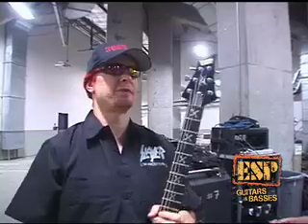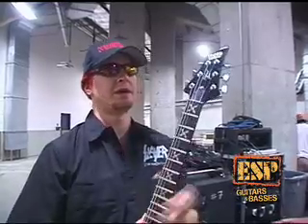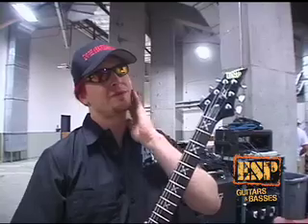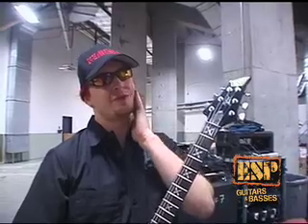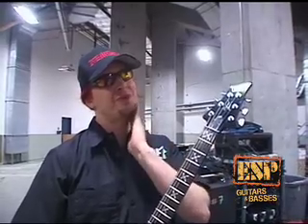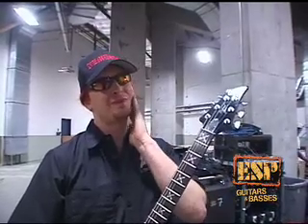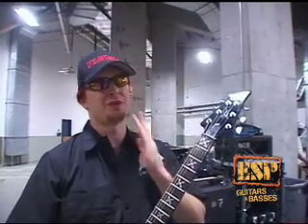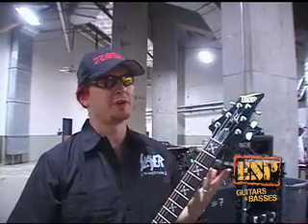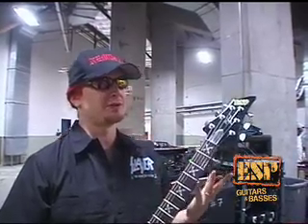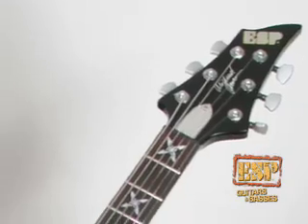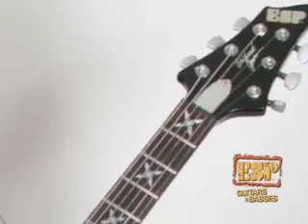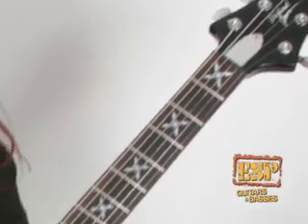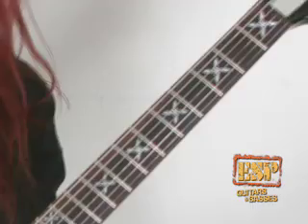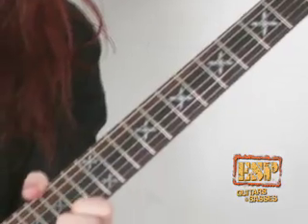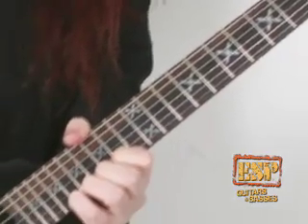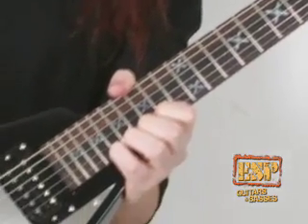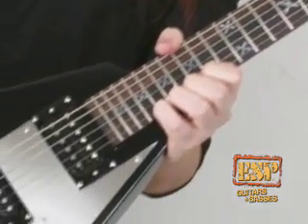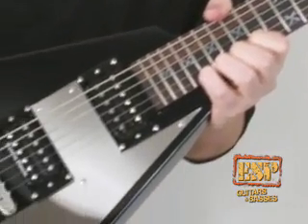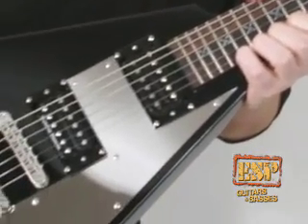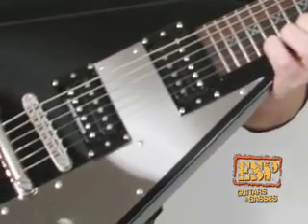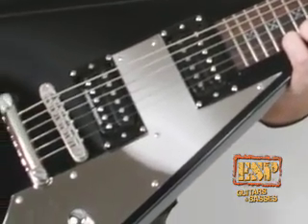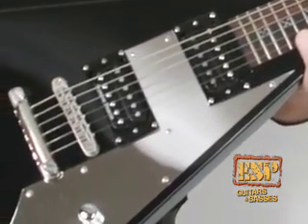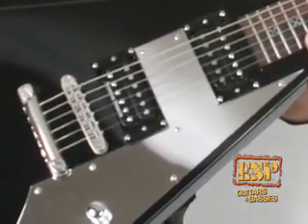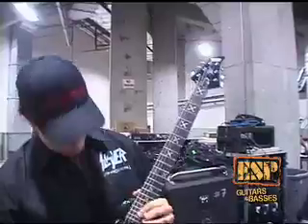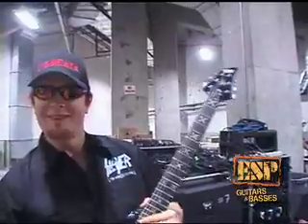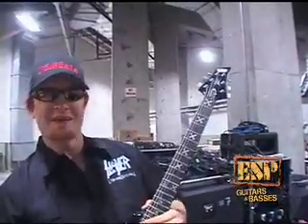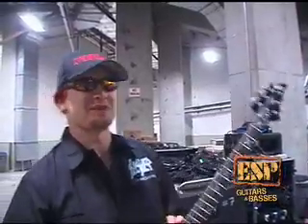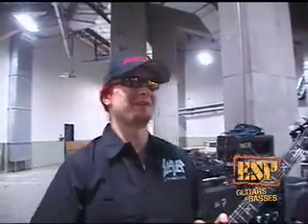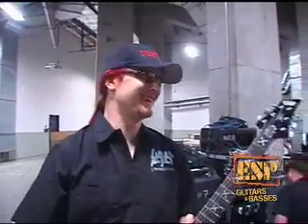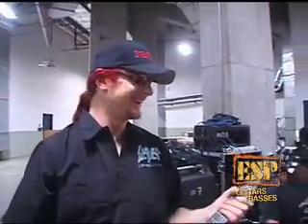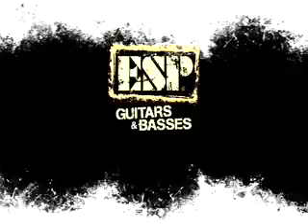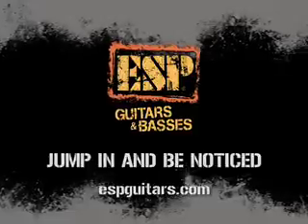I was playing Gibson-style guitars before — 22-fret guitars. I've never really played the Super Strats or that kind of guitar with 24 frets. I can hit that note anyway, I just have to bend the string a bit.